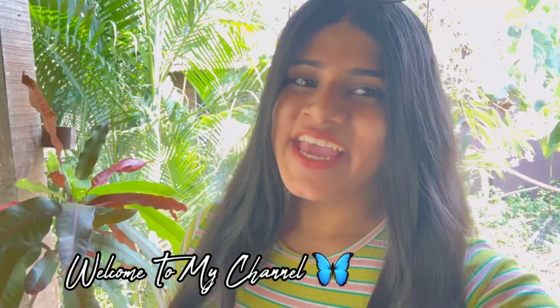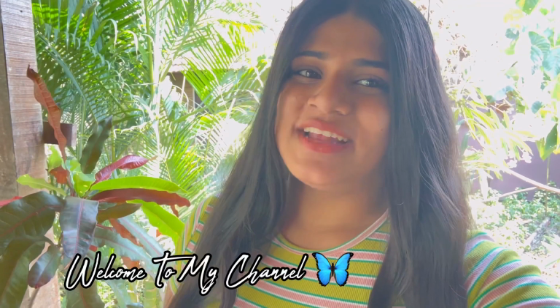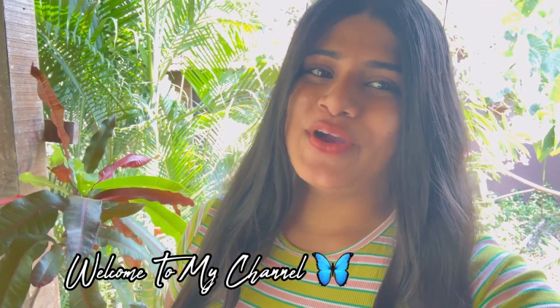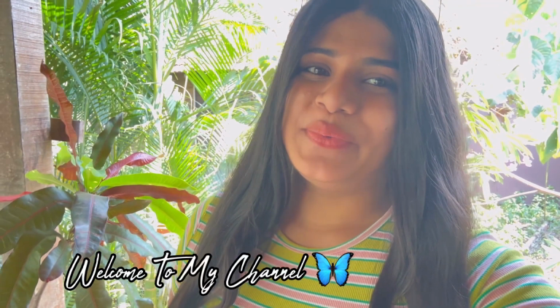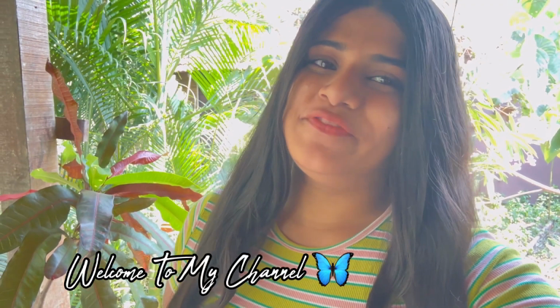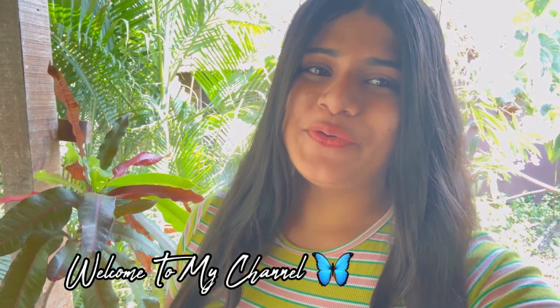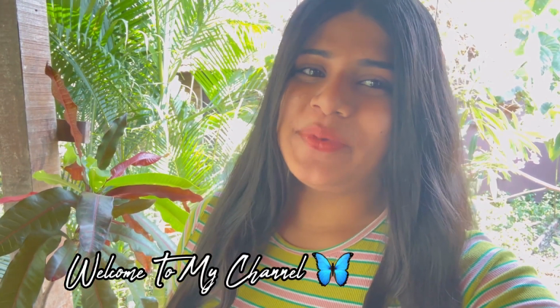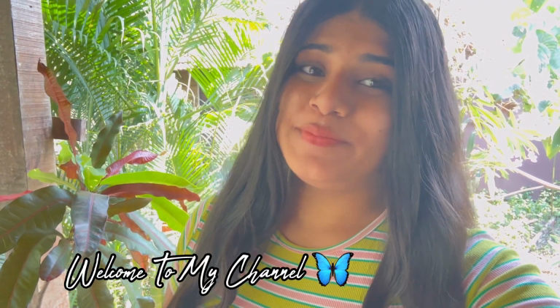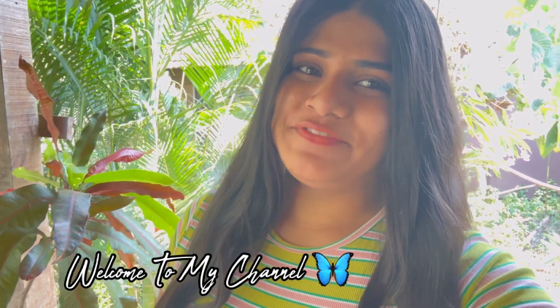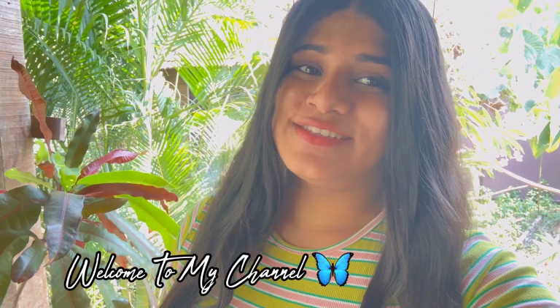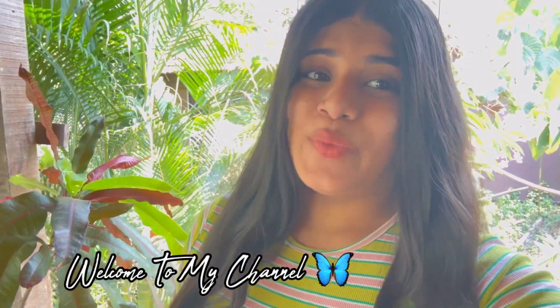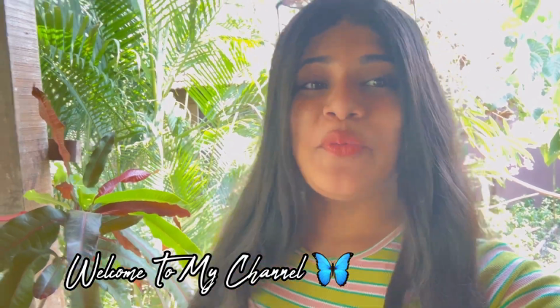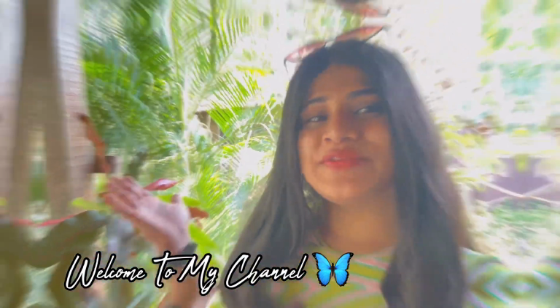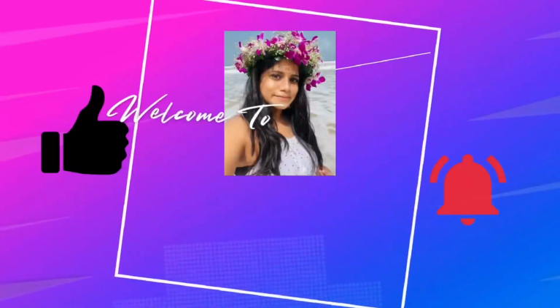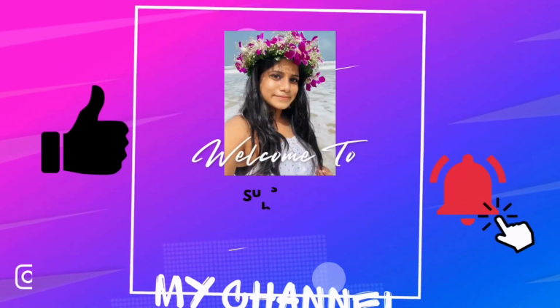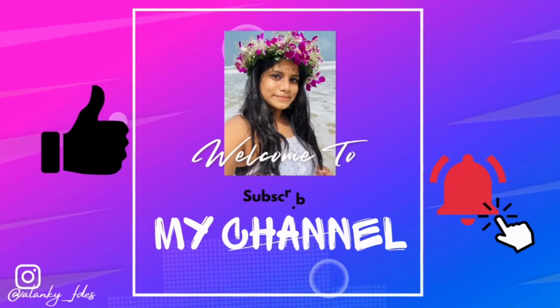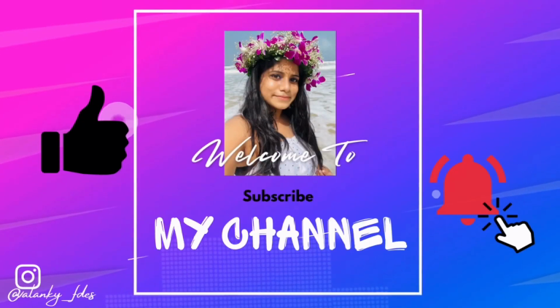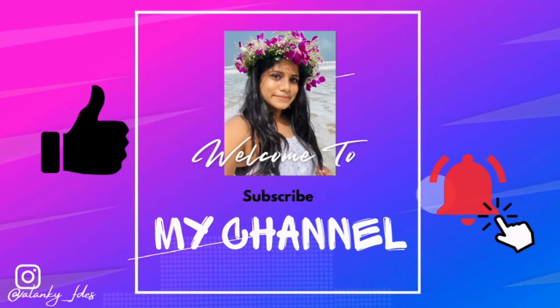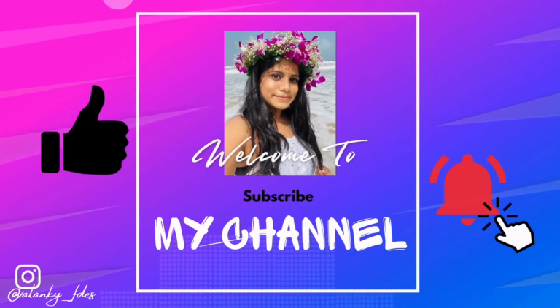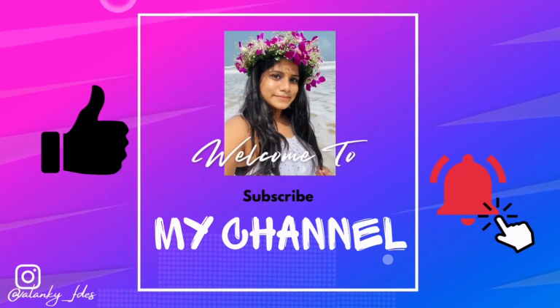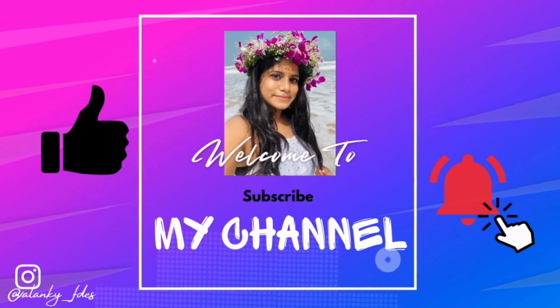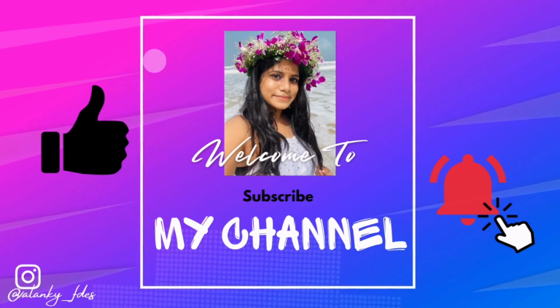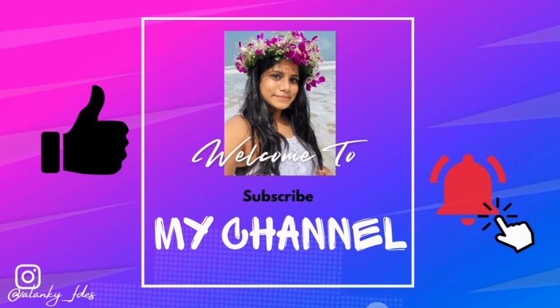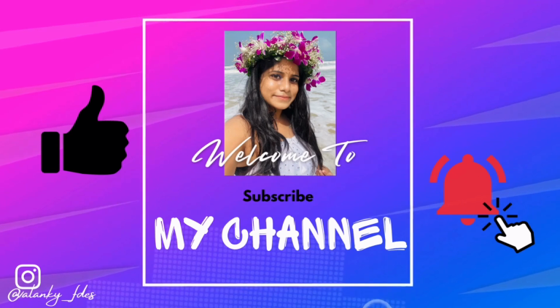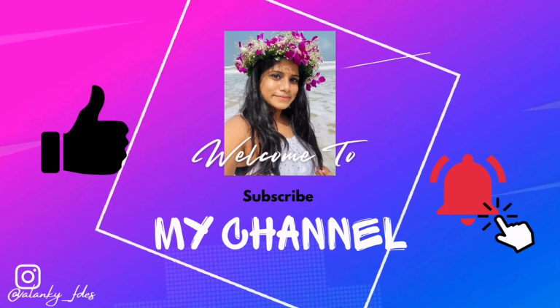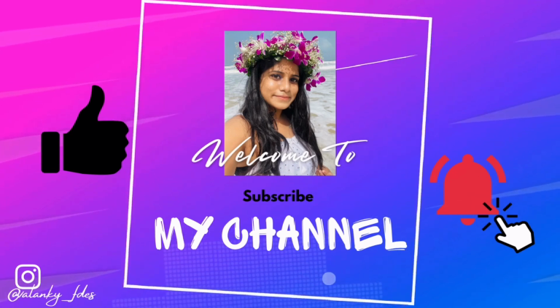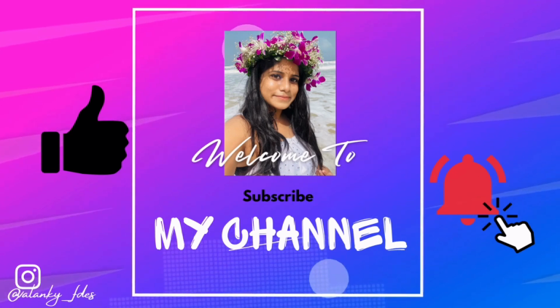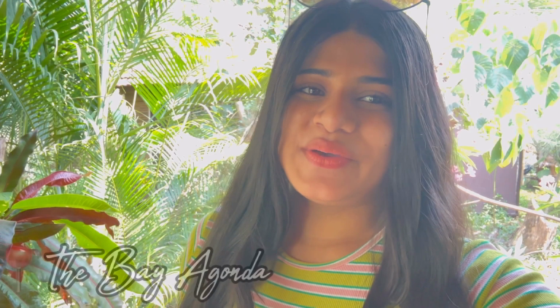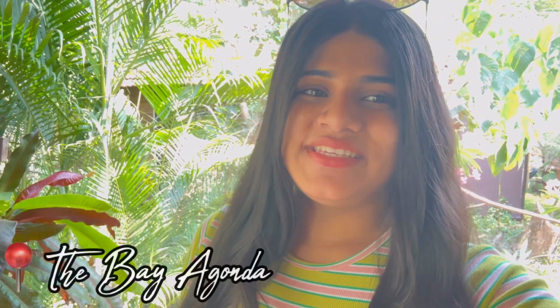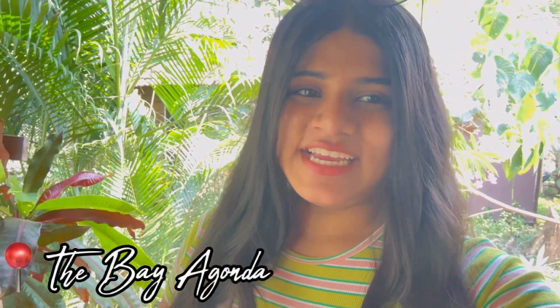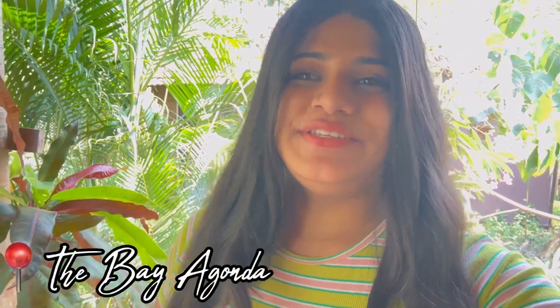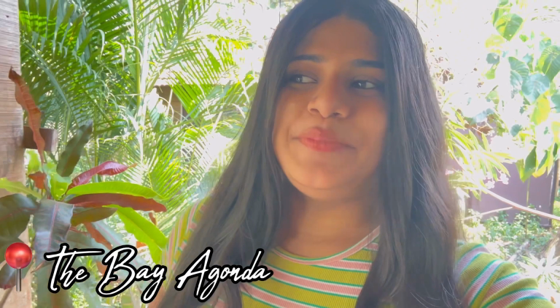Hey everybody, I hope you guys are doing well. For those of you who don't know me, hi, my name is Valentia Fernandez and welcome, or welcome back.